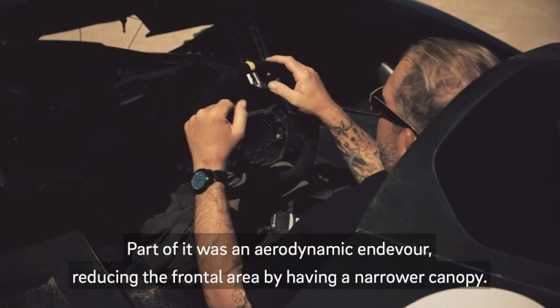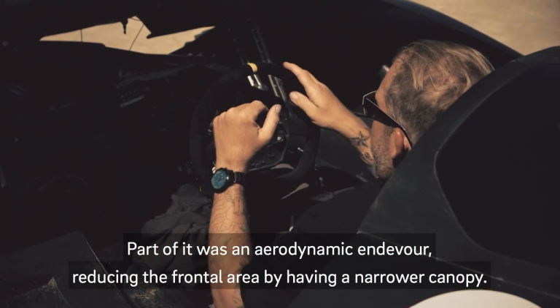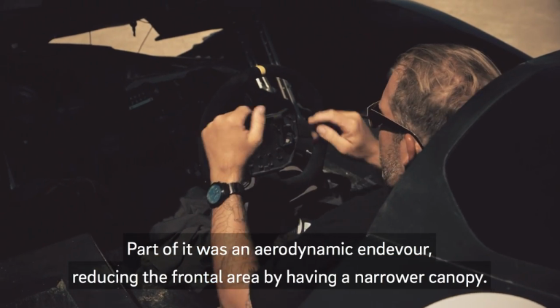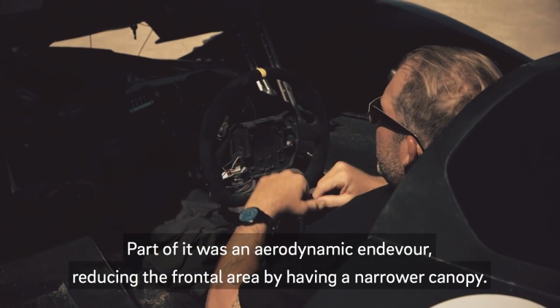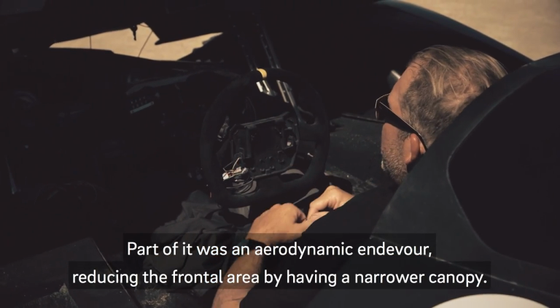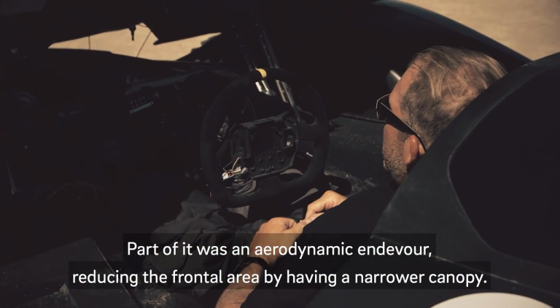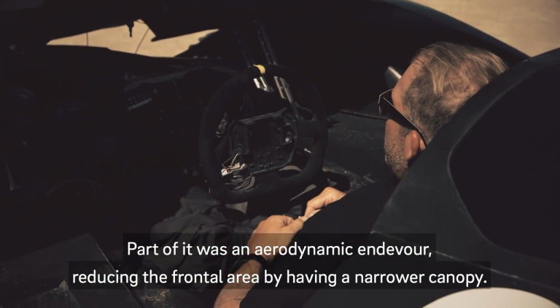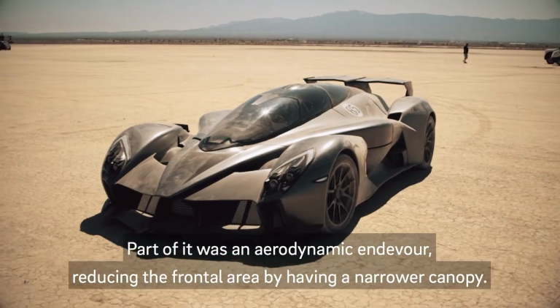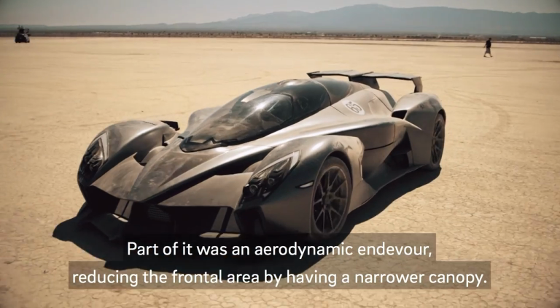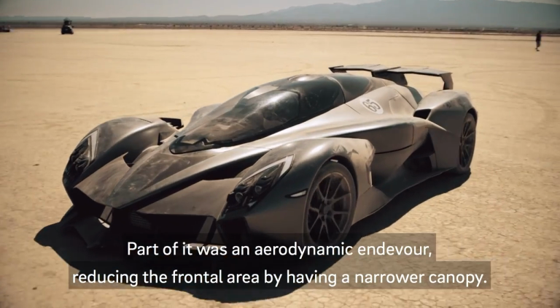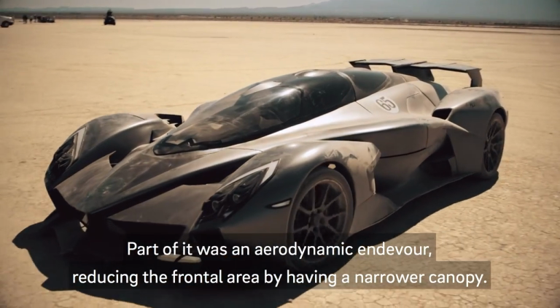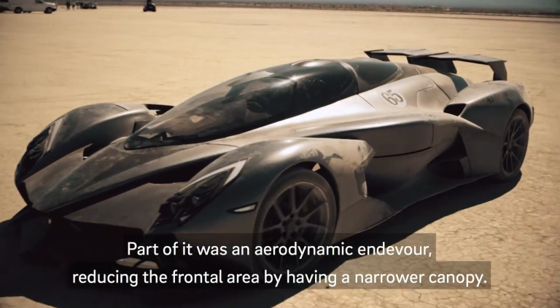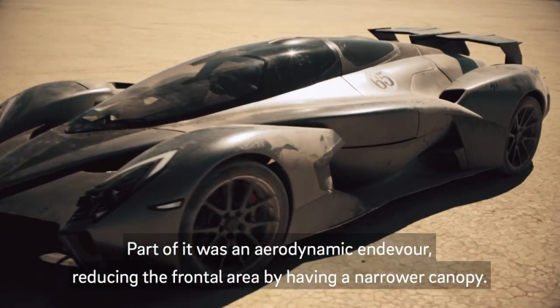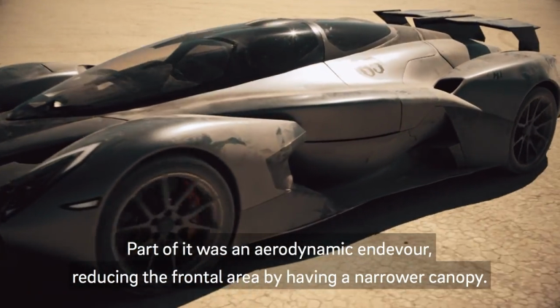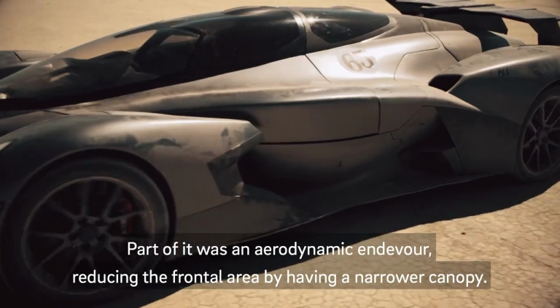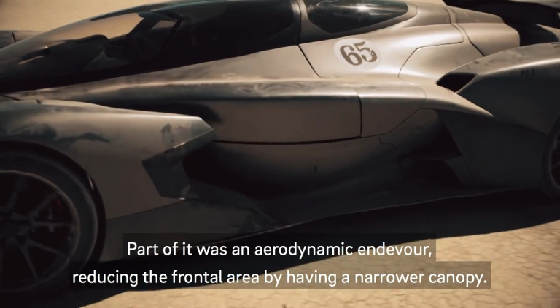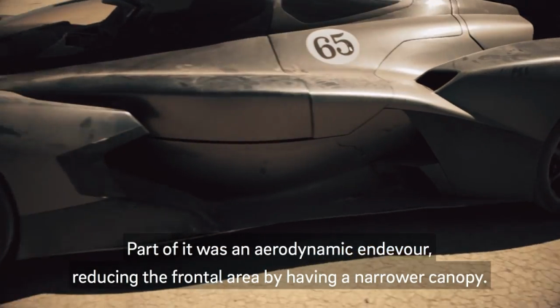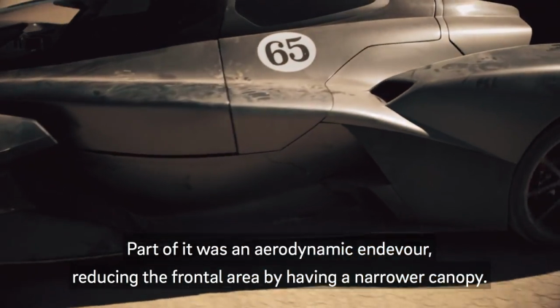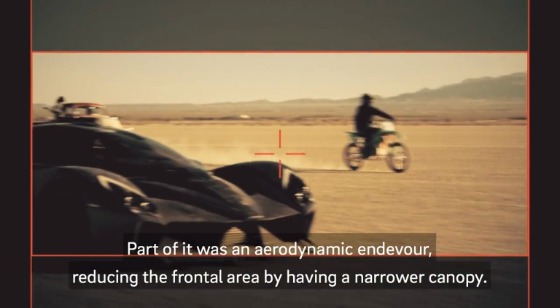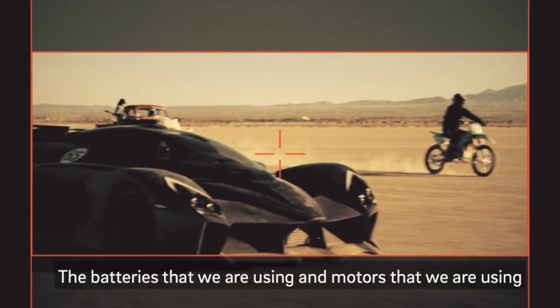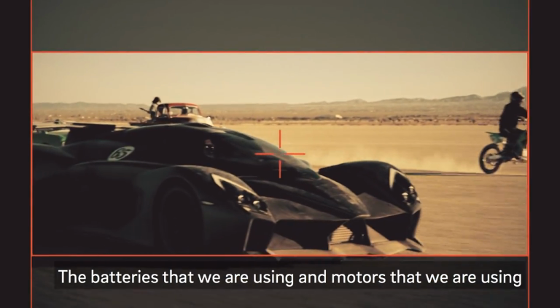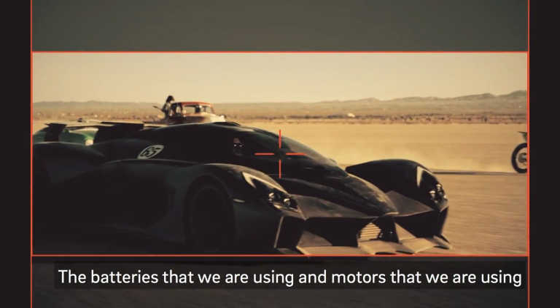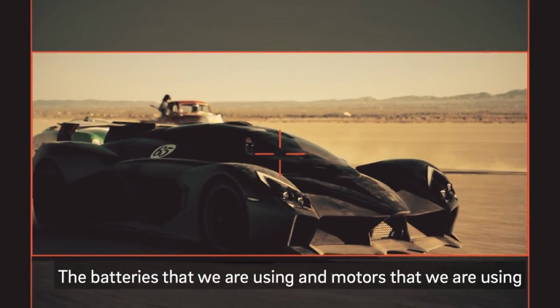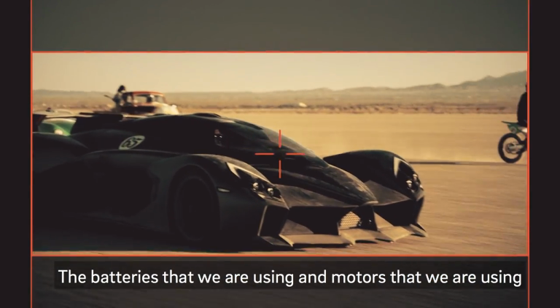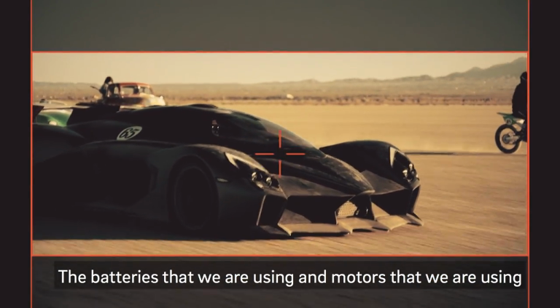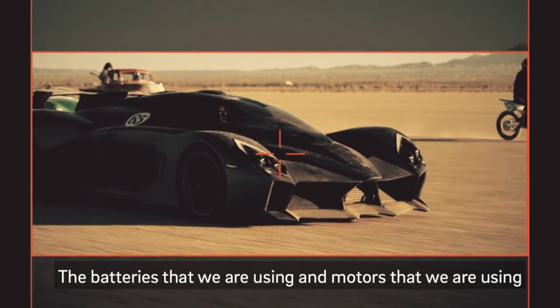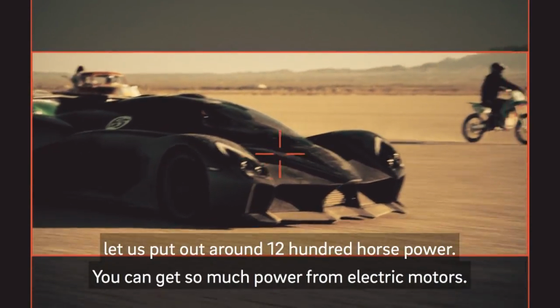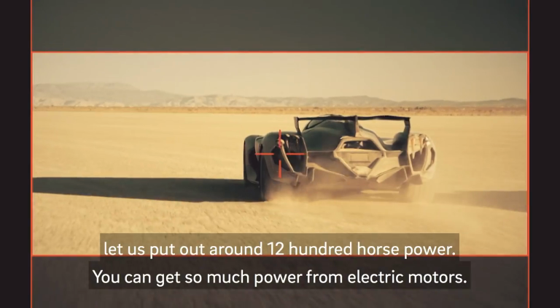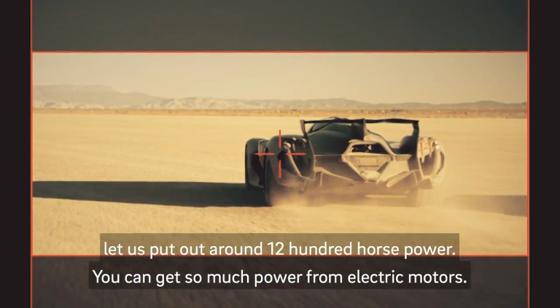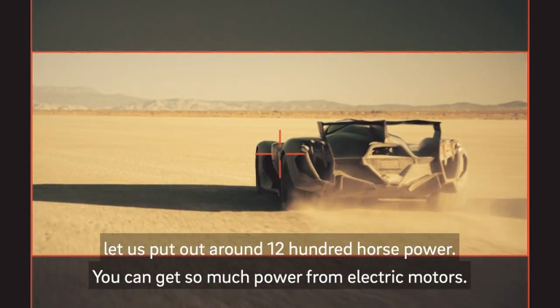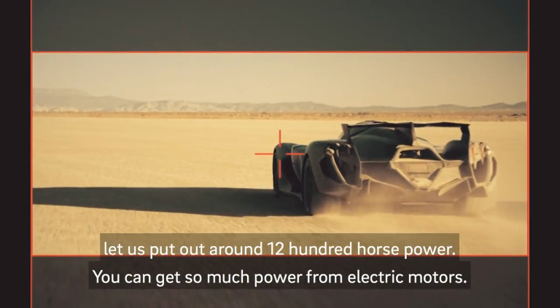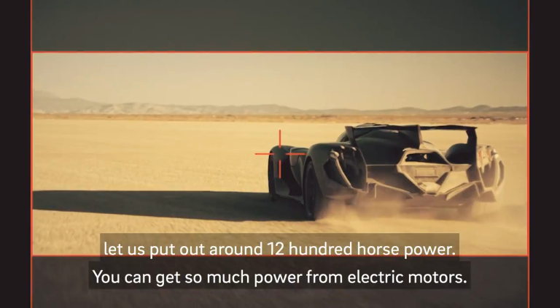Part of it was an aerodynamic endeavor, reducing the frontal area by having a narrower canopy. The batteries and motors that we're using let us put out about 1,200 horsepower.